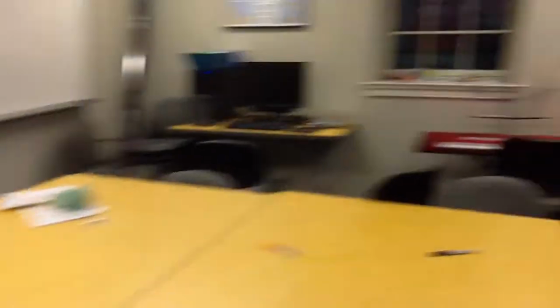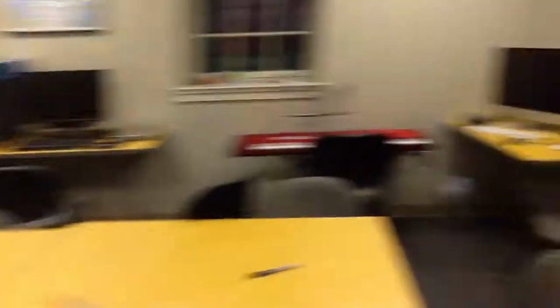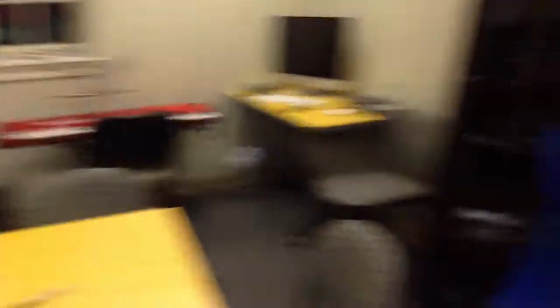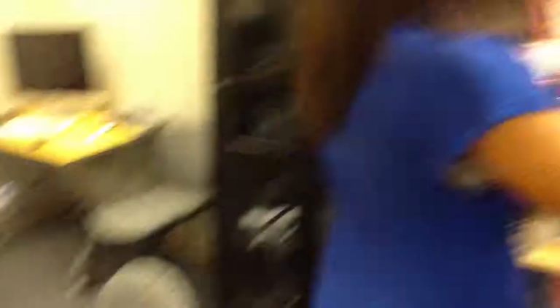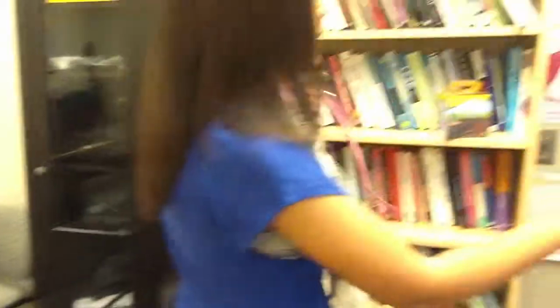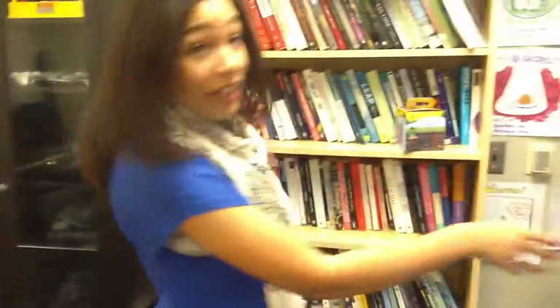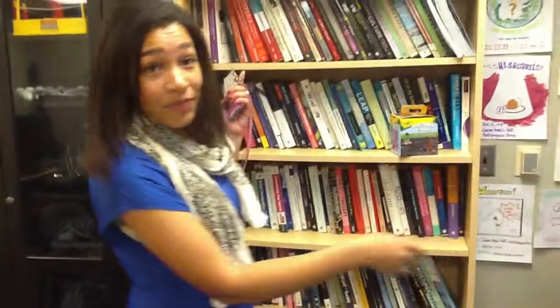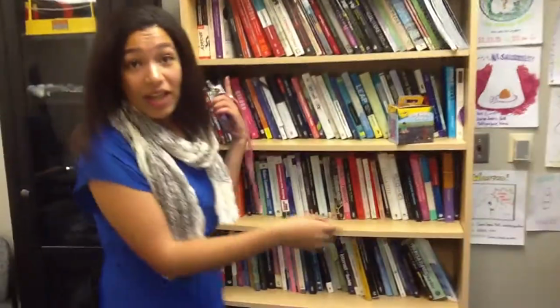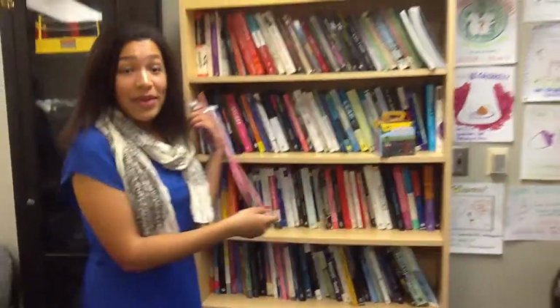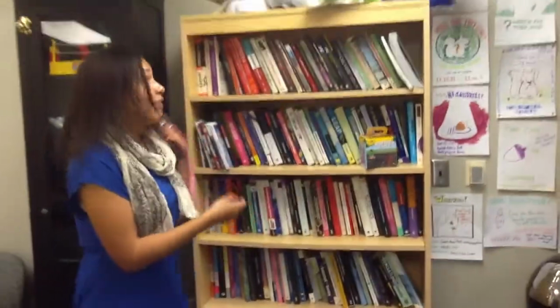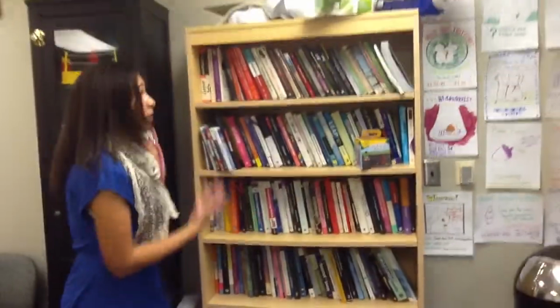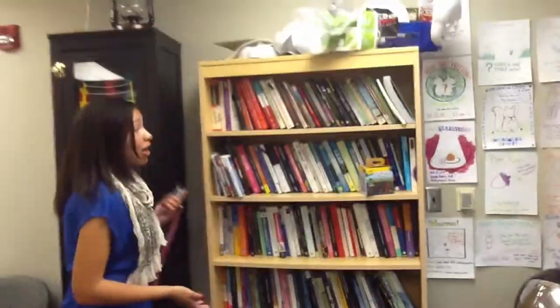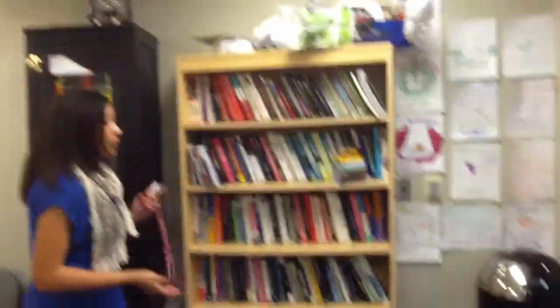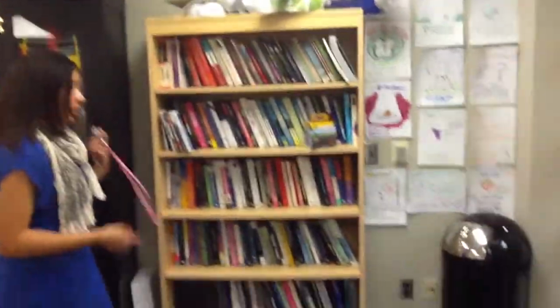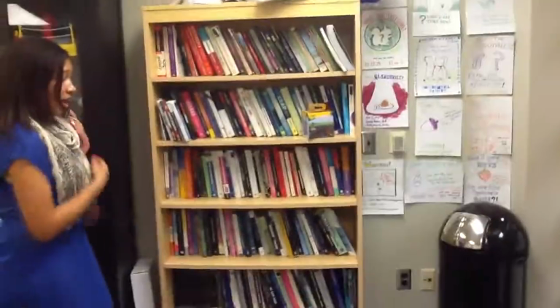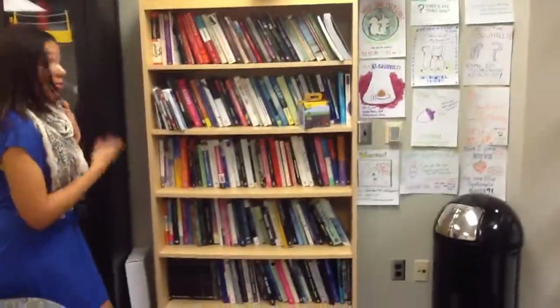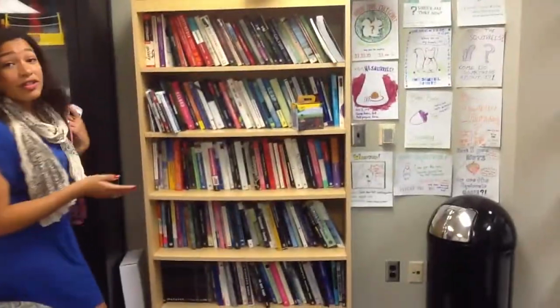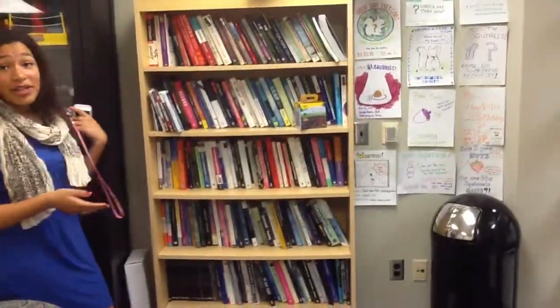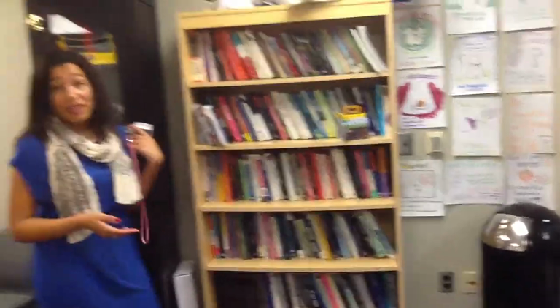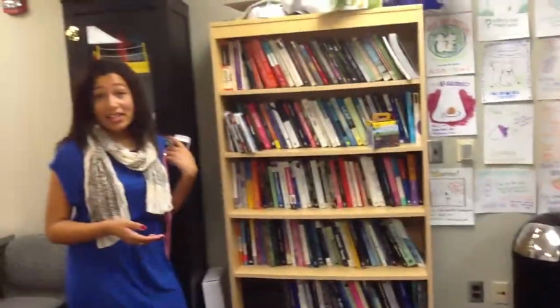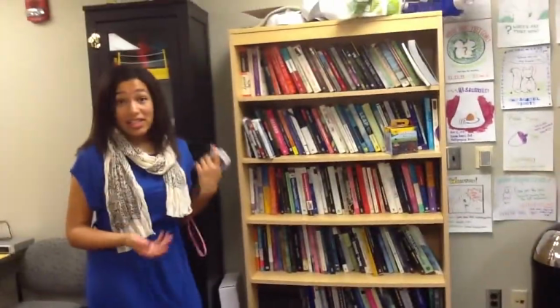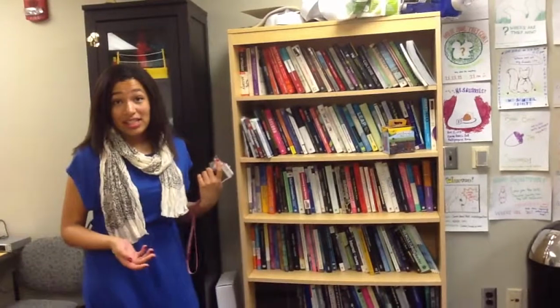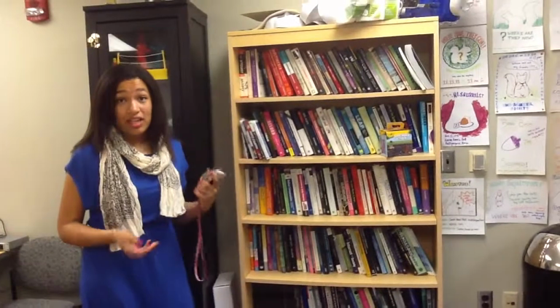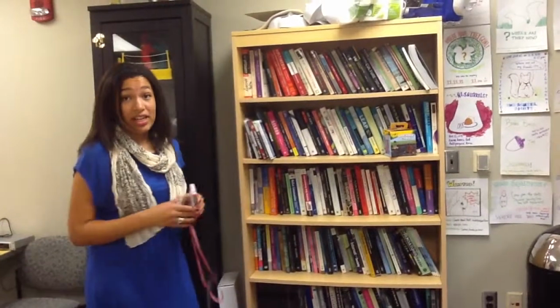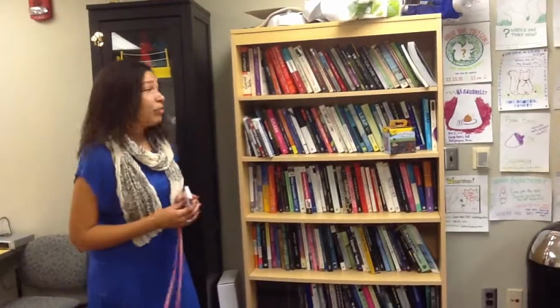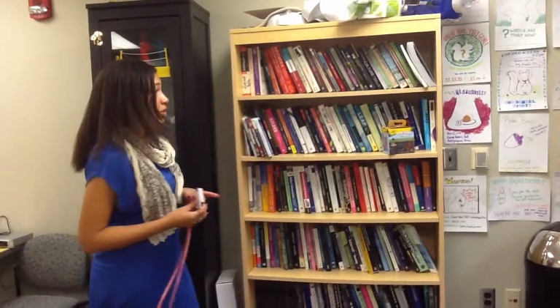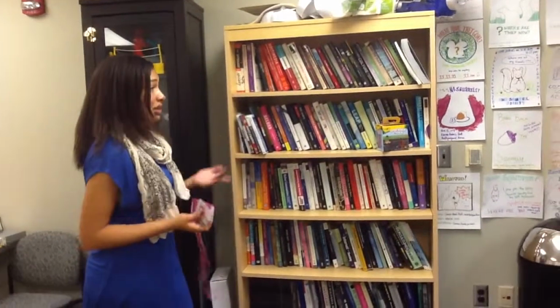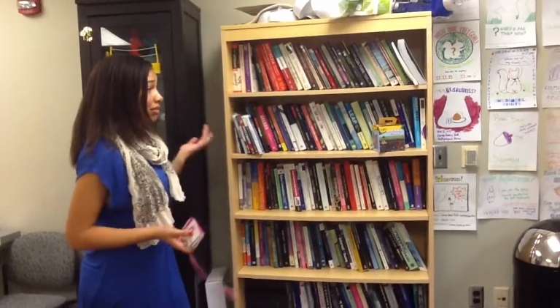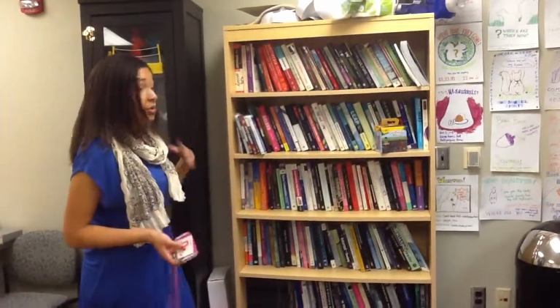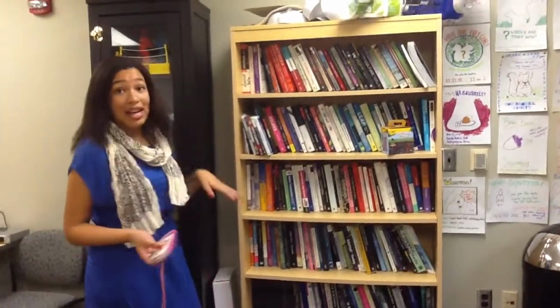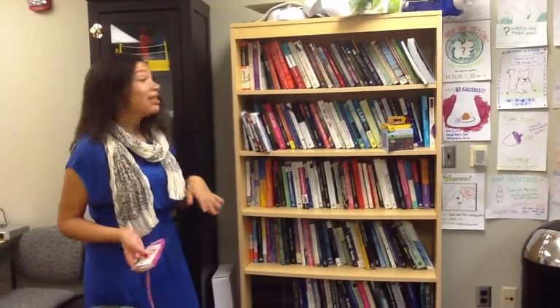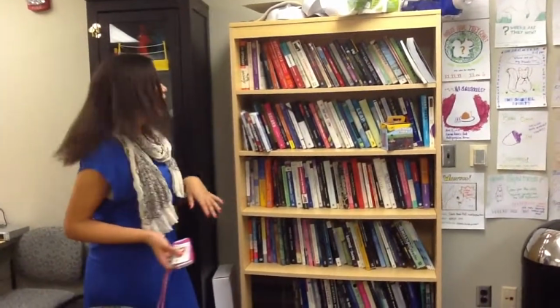Right over here we have our bookshelf with a bunch of books related to the DCC curriculum, which you can use at any time.